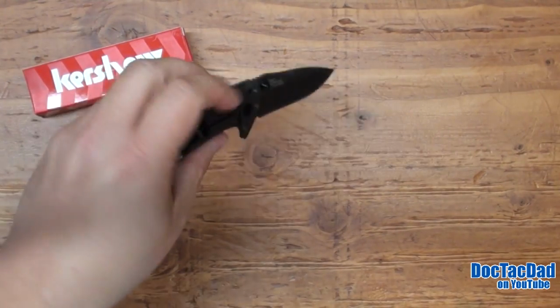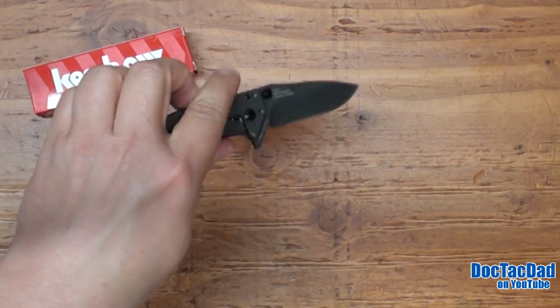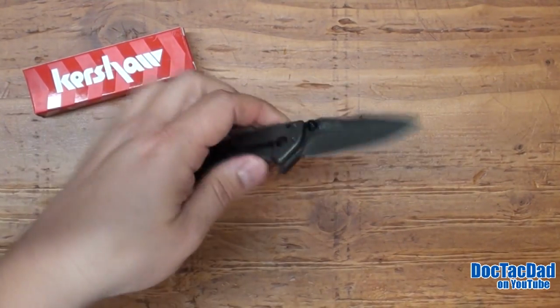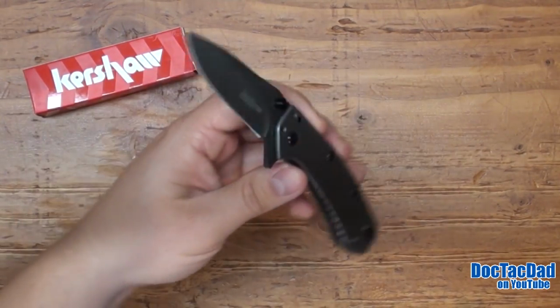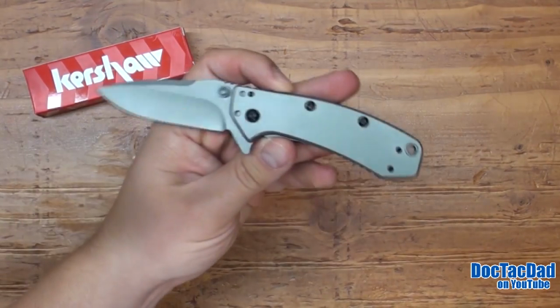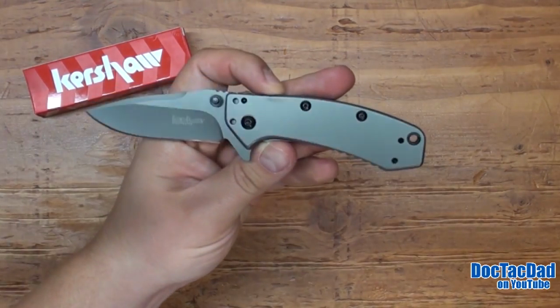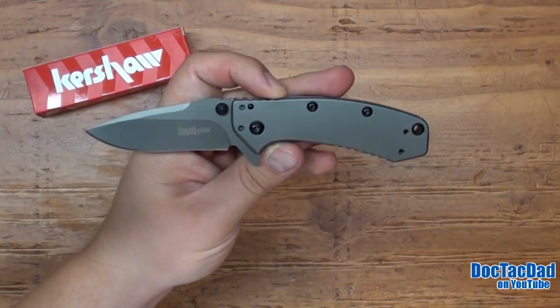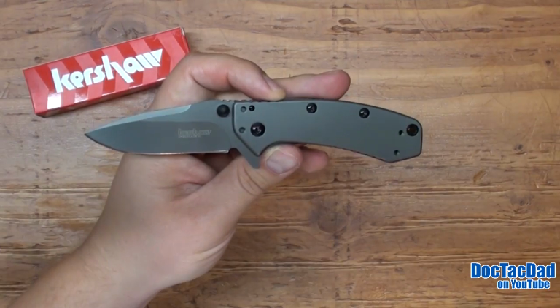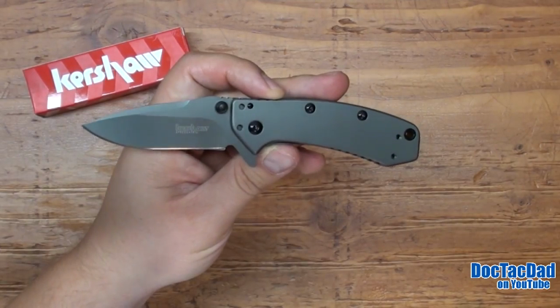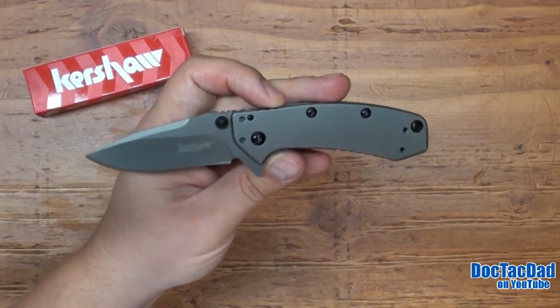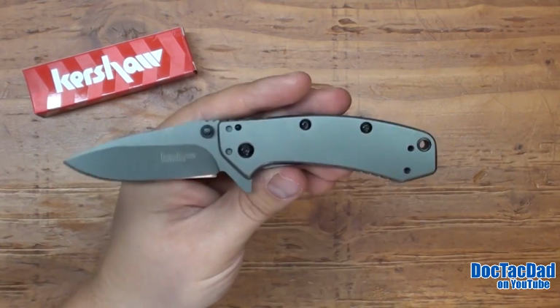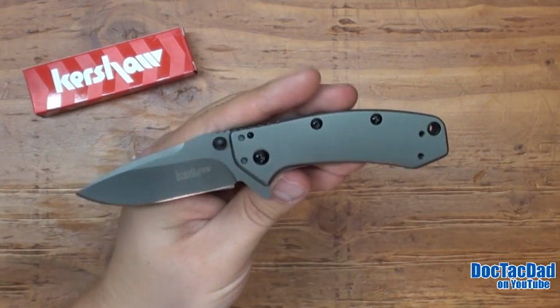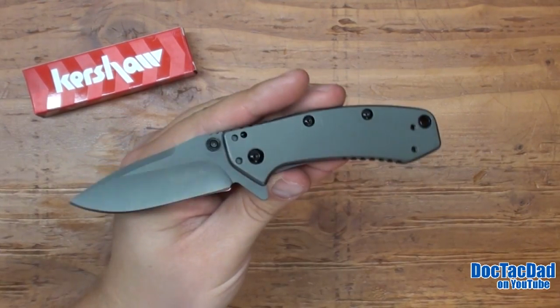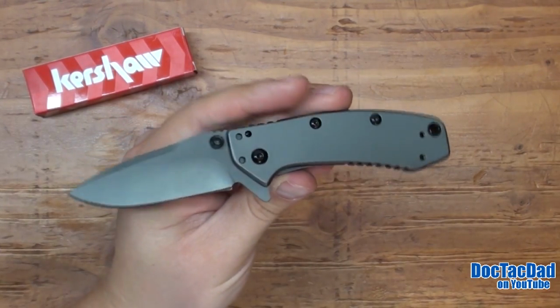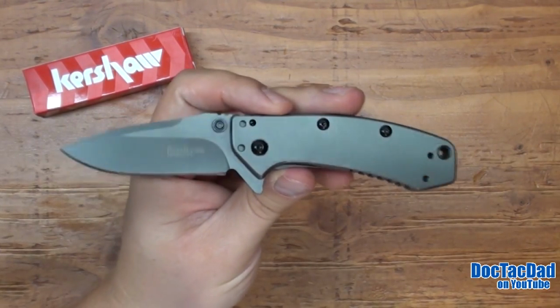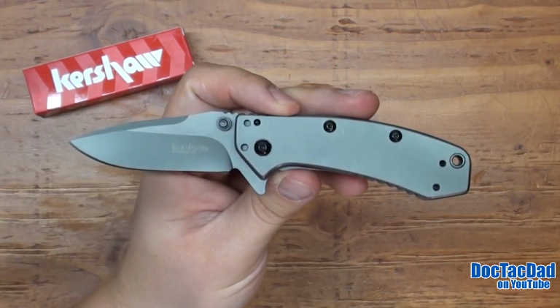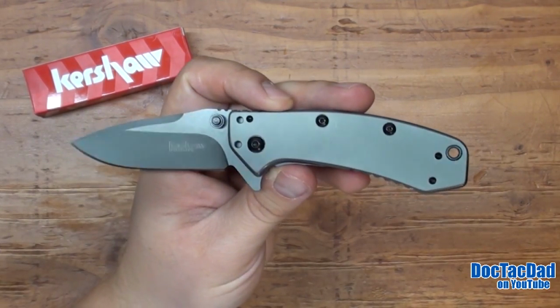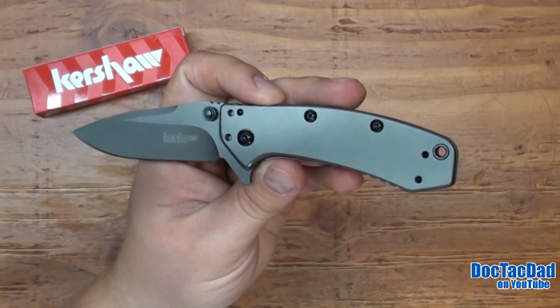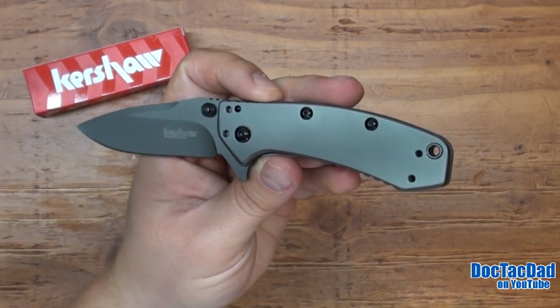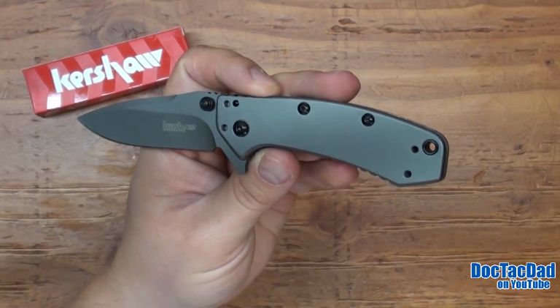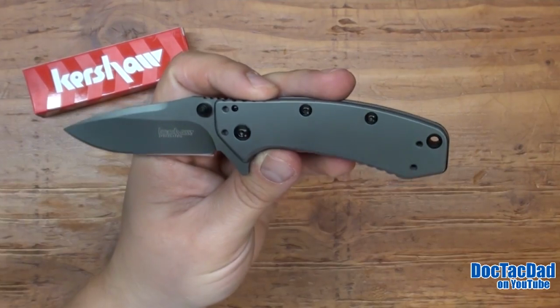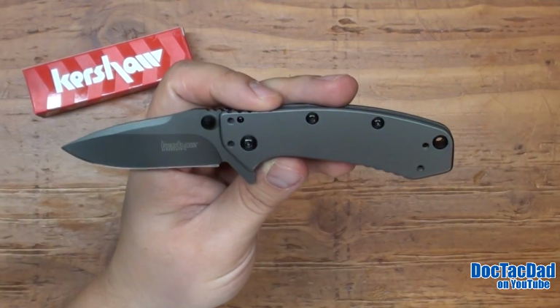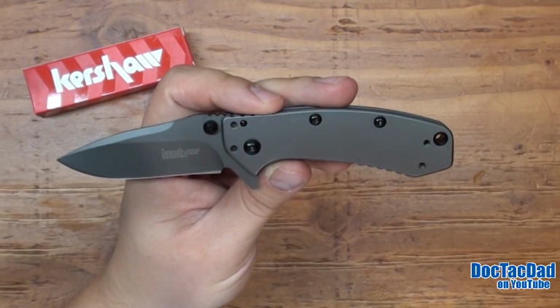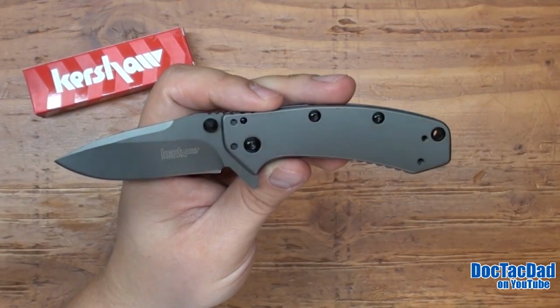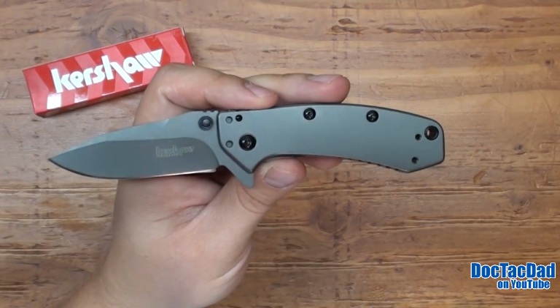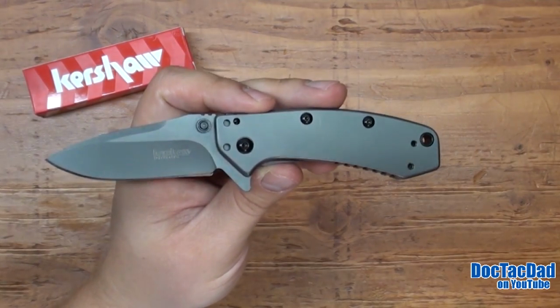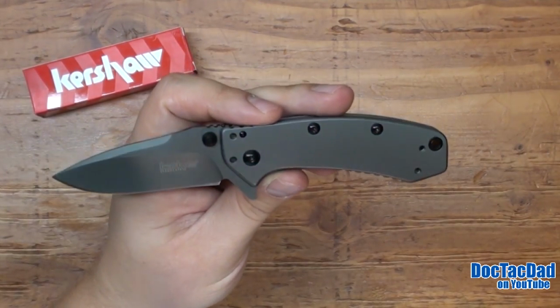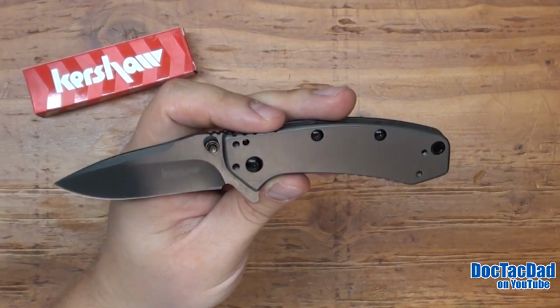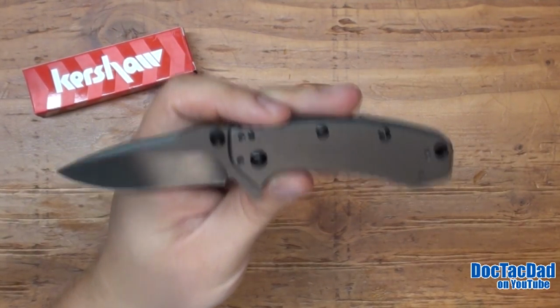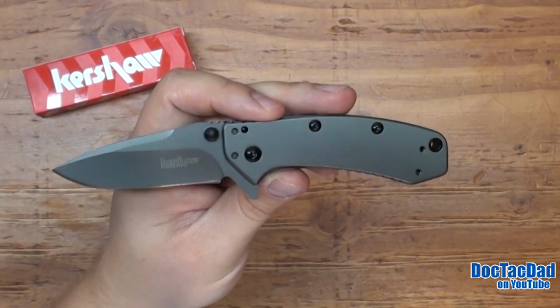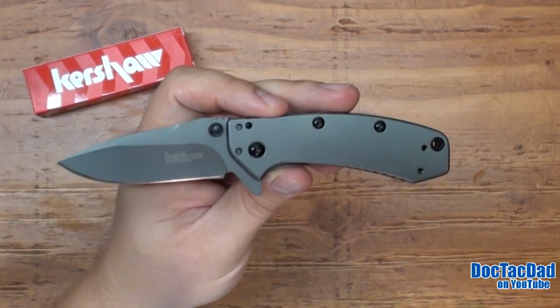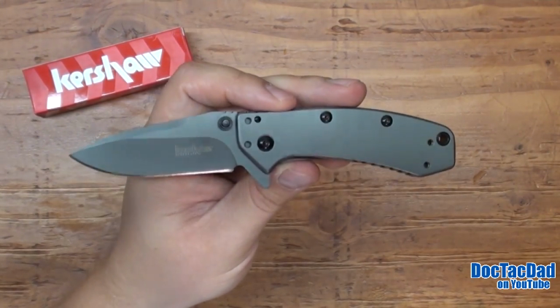It is a Chinese-made blade, so some of you guys might not like that. As long as I feel that the quality control and the manufacturing is up to specs, I don't really care where the blade comes from, necessarily. But I would prefer buying U.S. steel.